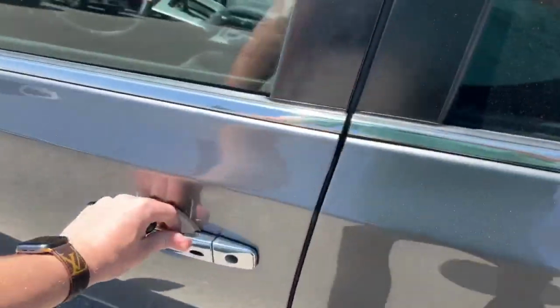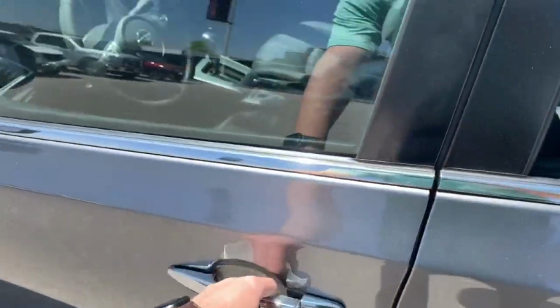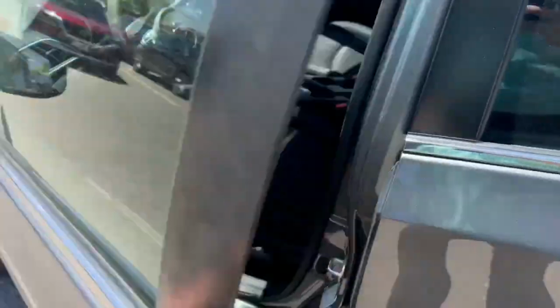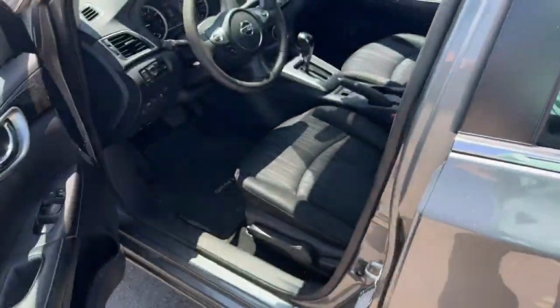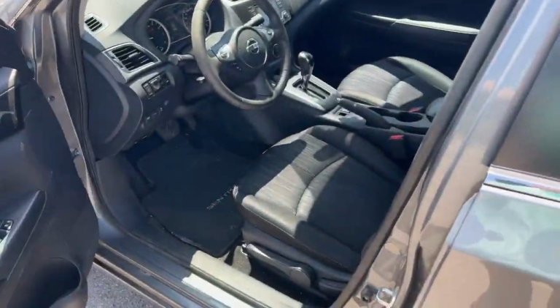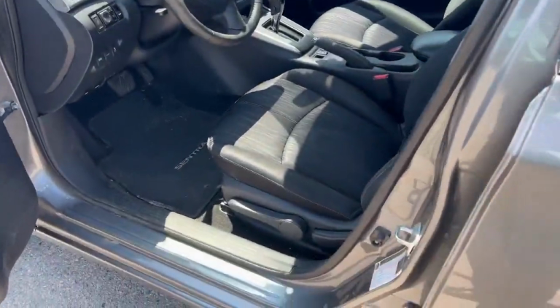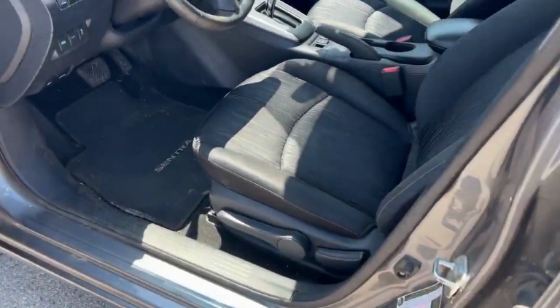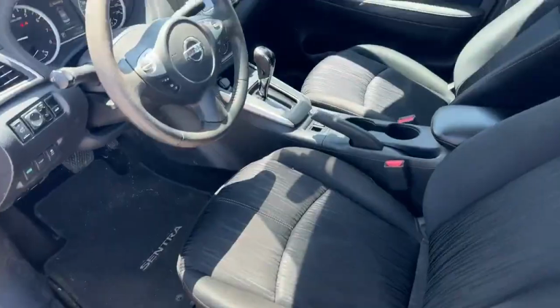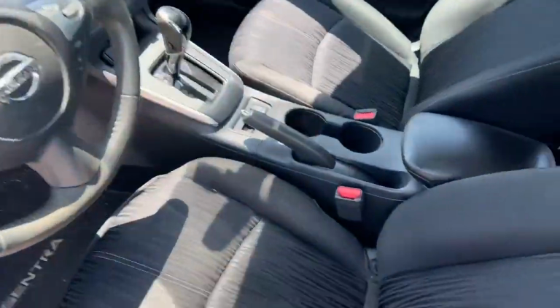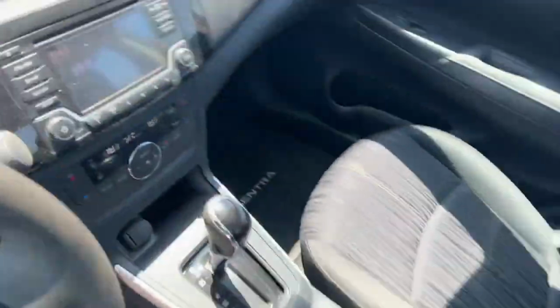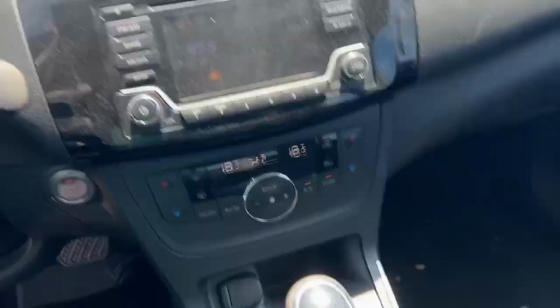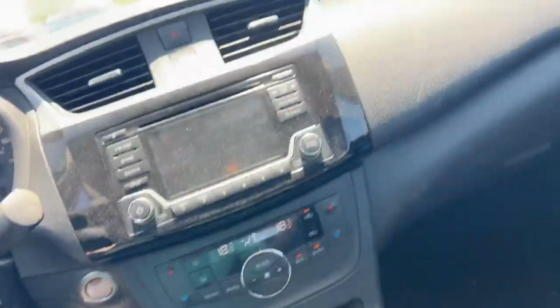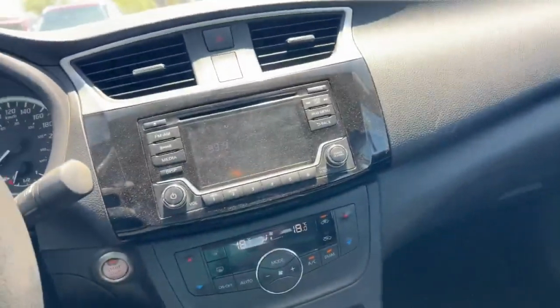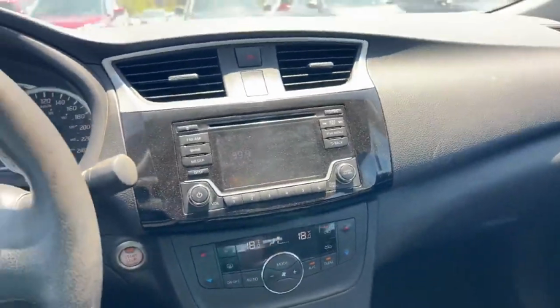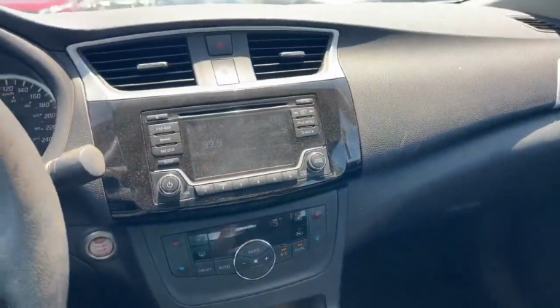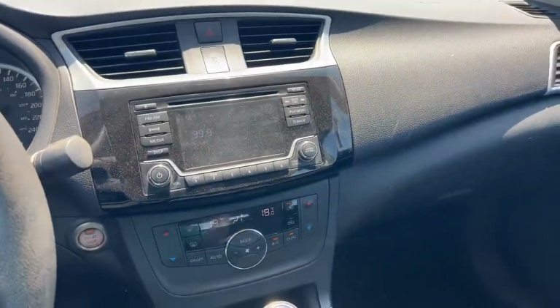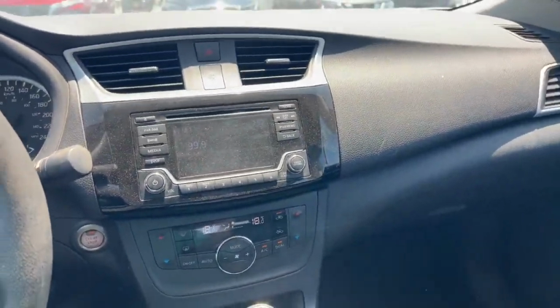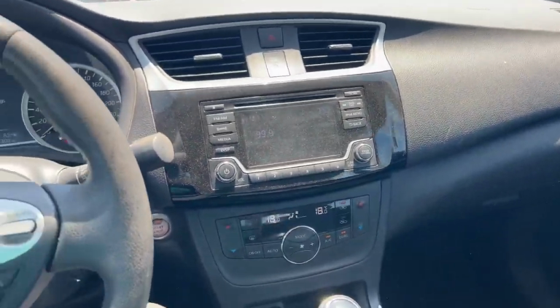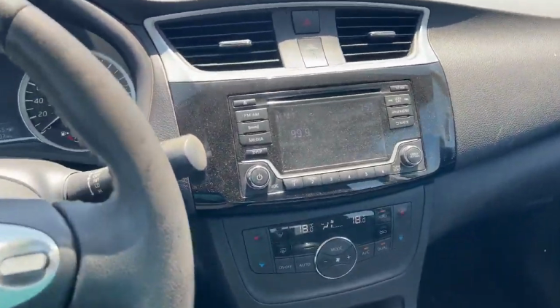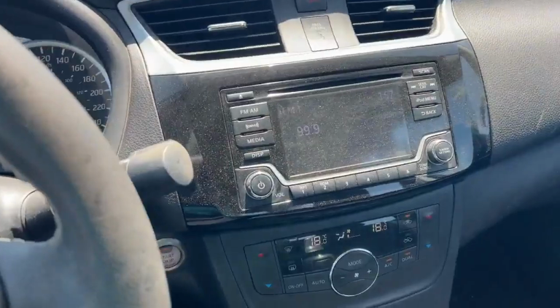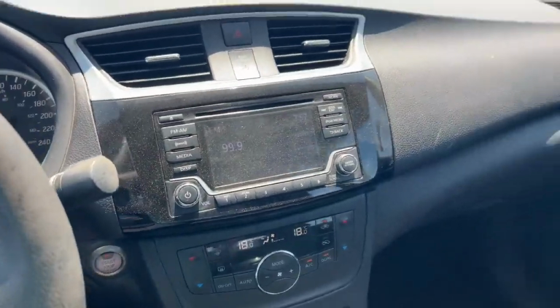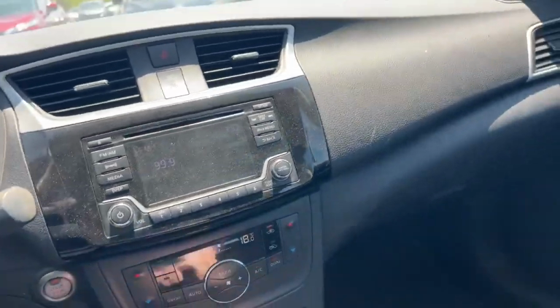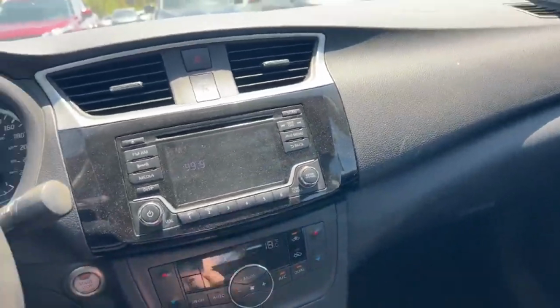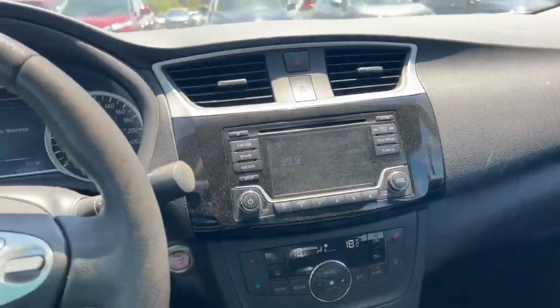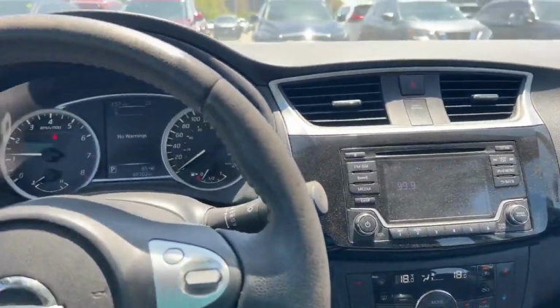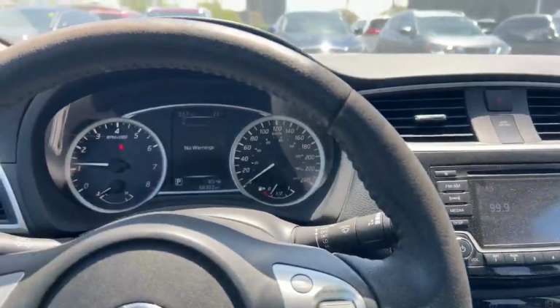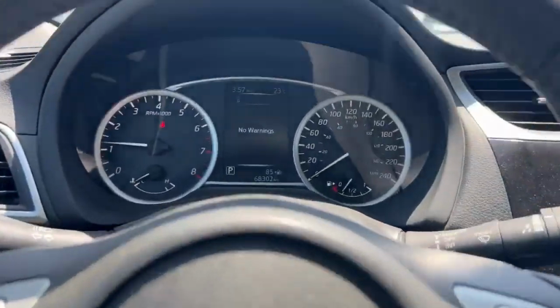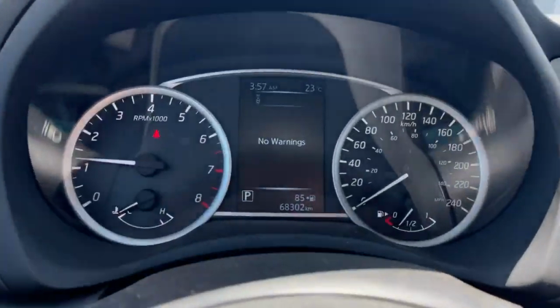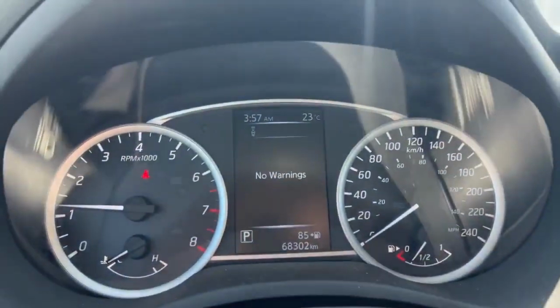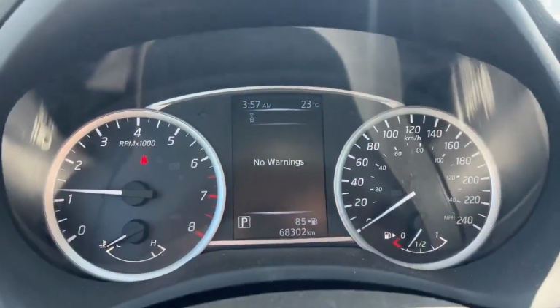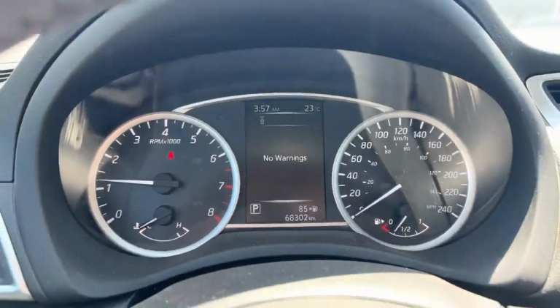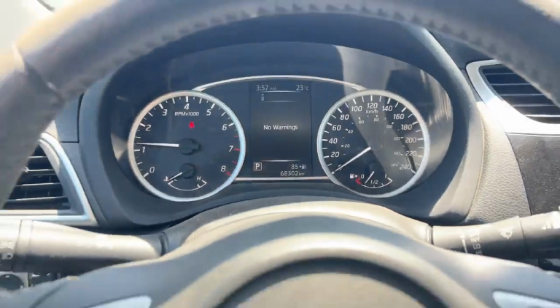It's got keyless entry, manually adjusted seats — it does need a little bit of a detail in here as you can see the dust. It has a backup camera, Bluetooth, Sirius radio, and it's got 68k on the dash.